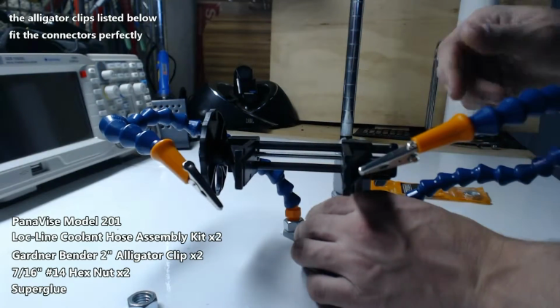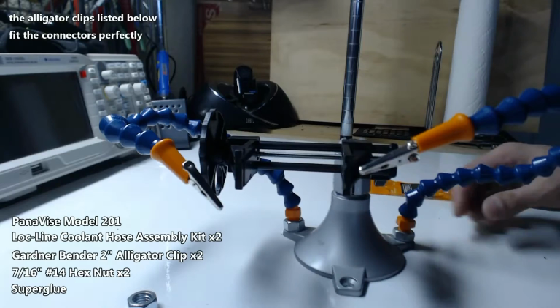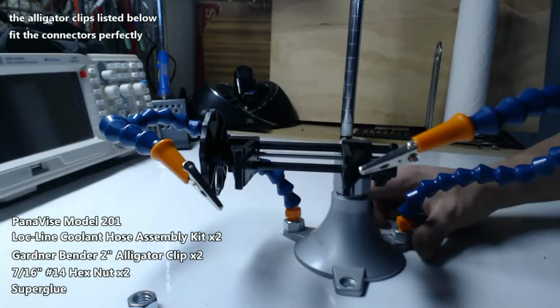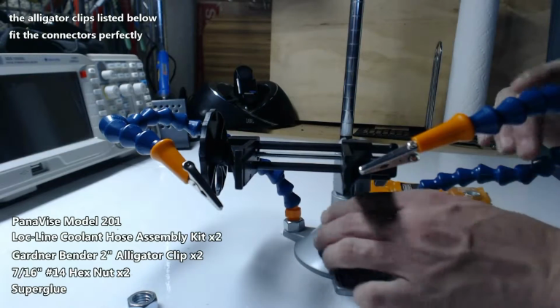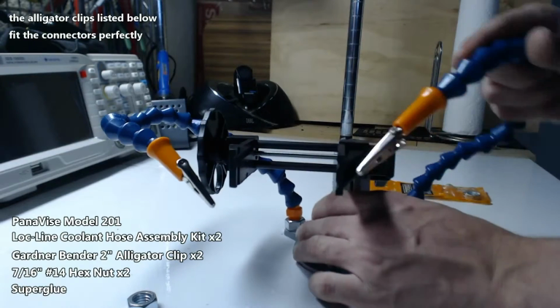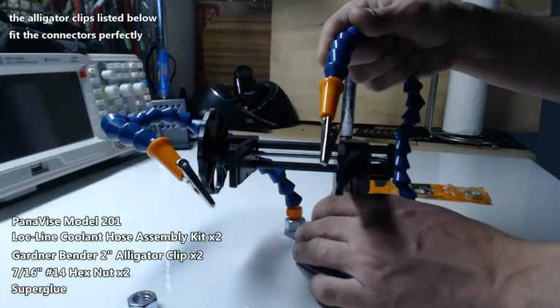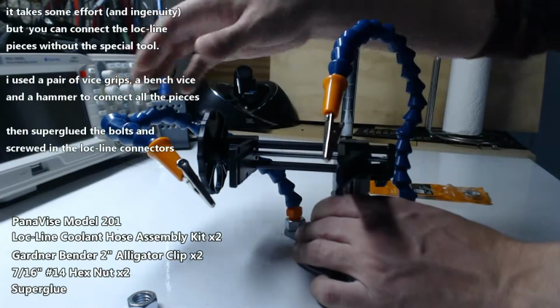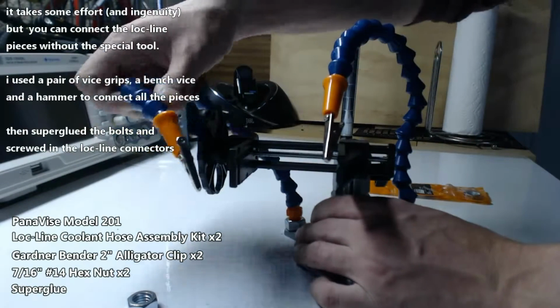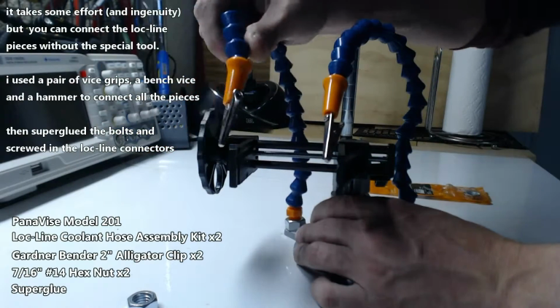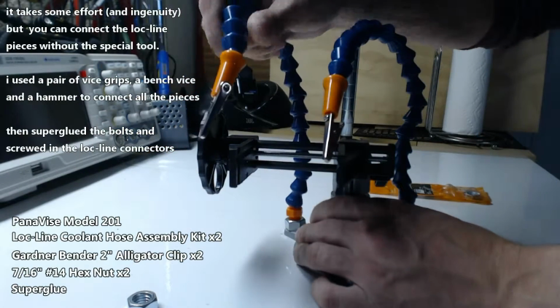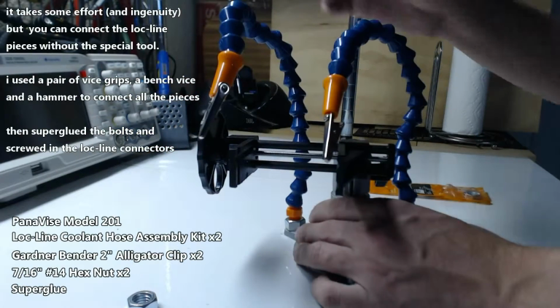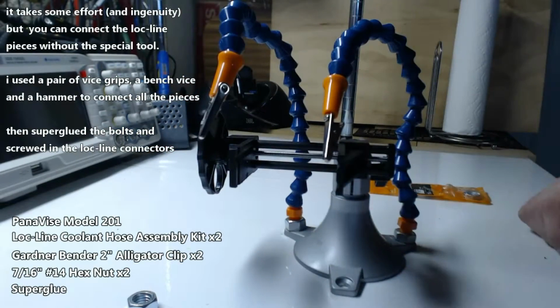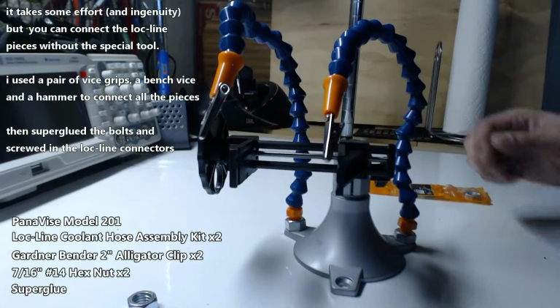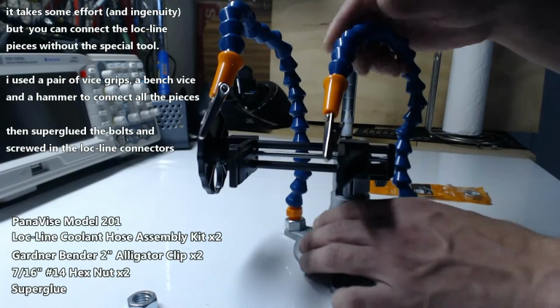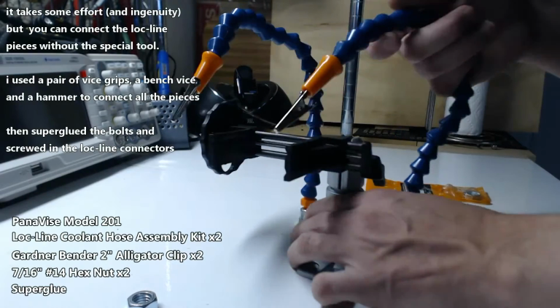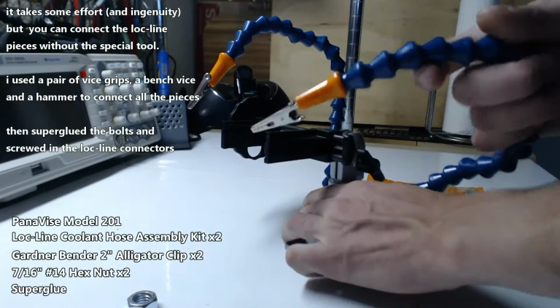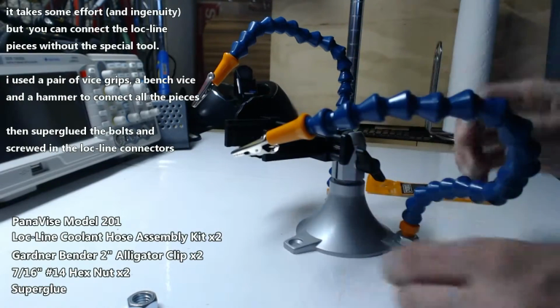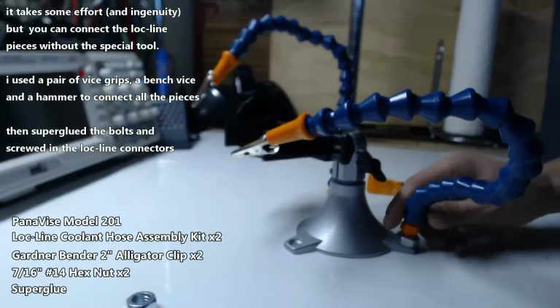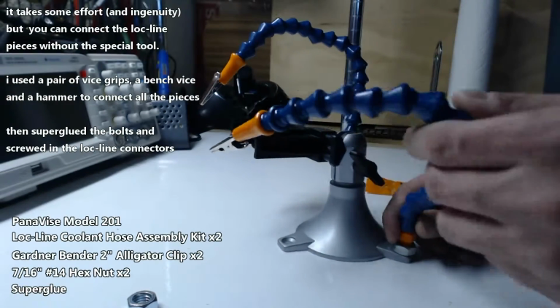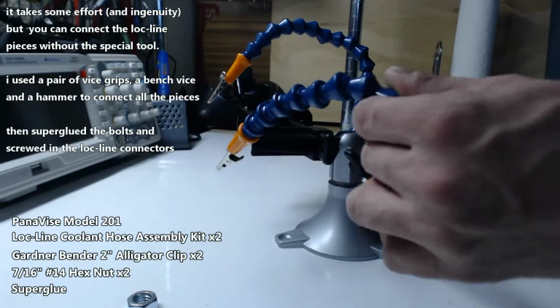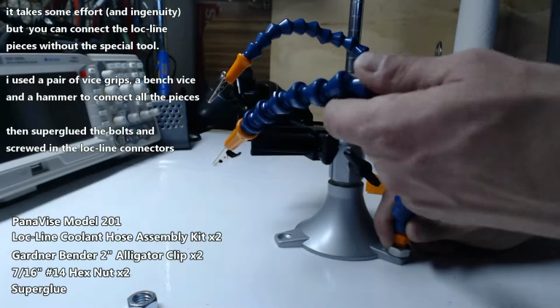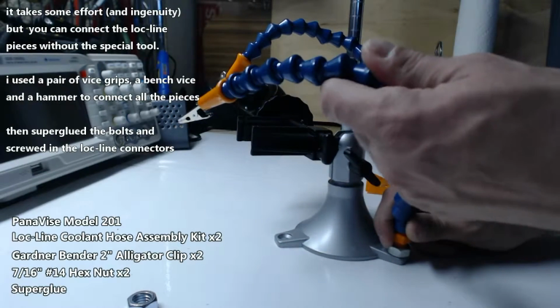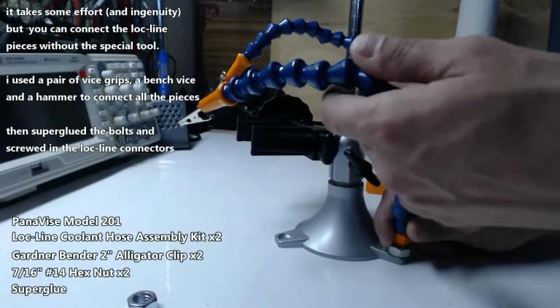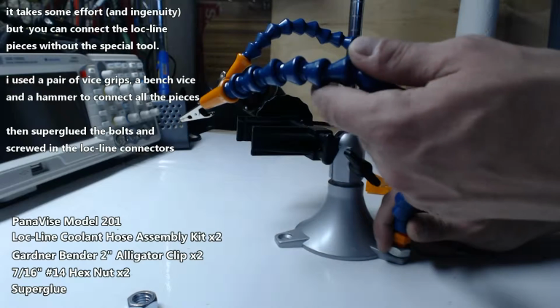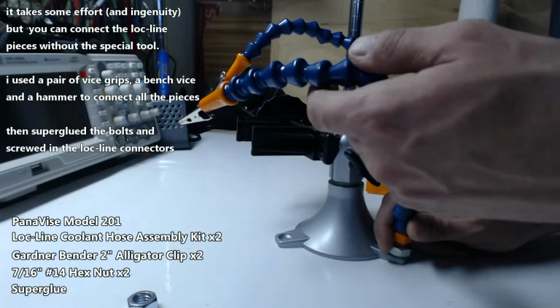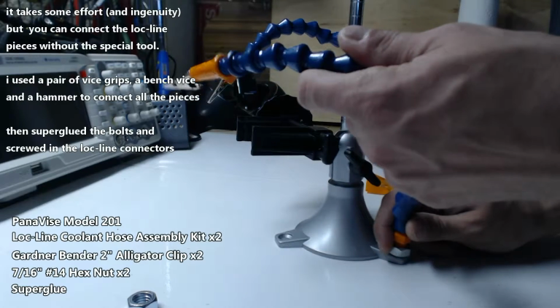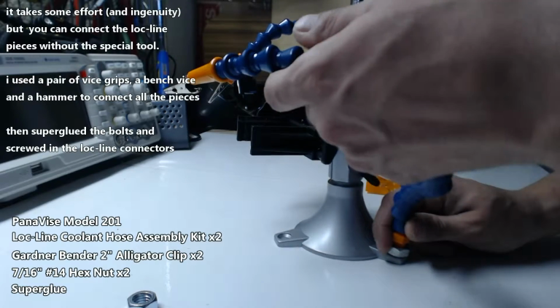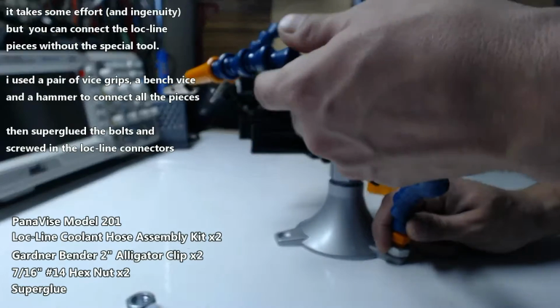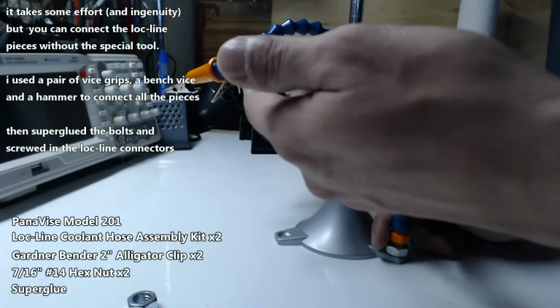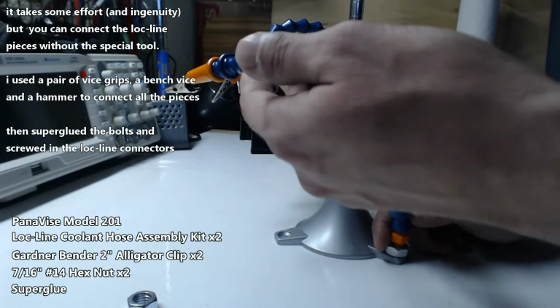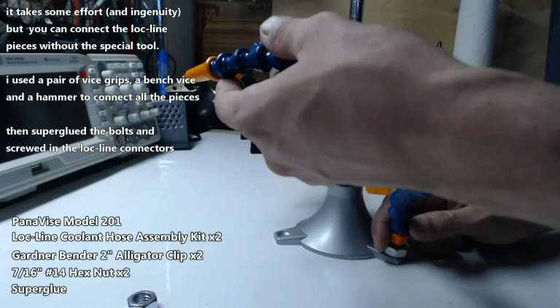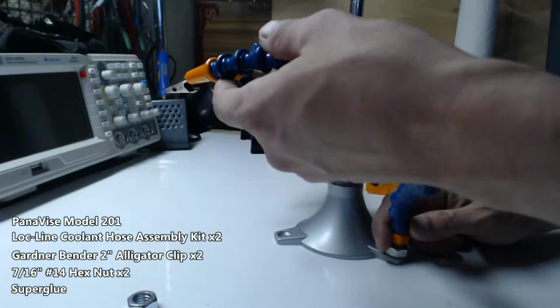These helping hands help with soldering quite a bit. It takes some effort but you can get the lock lines put together without the special tool. I used a pair of vise grips, a bench vise, and a hammer in about 15 minutes to get them together.